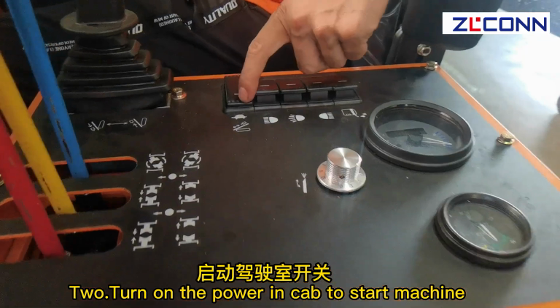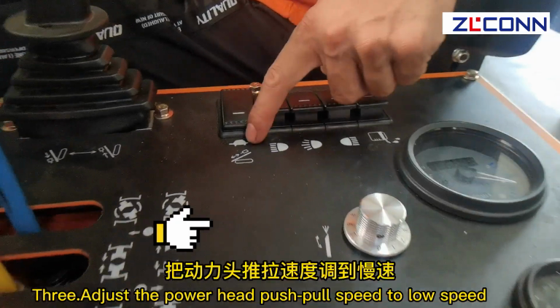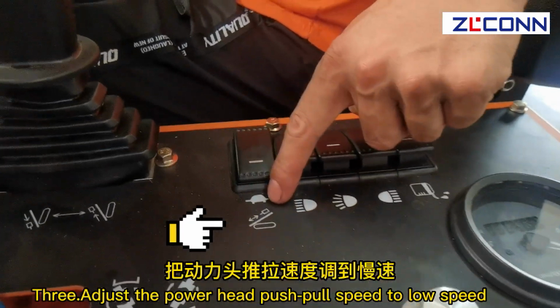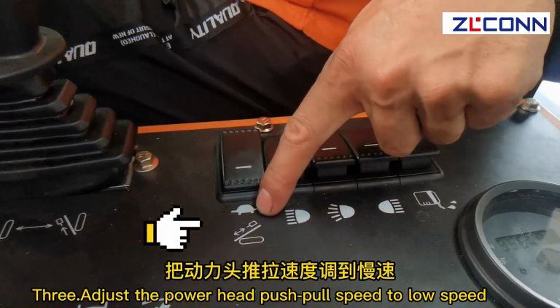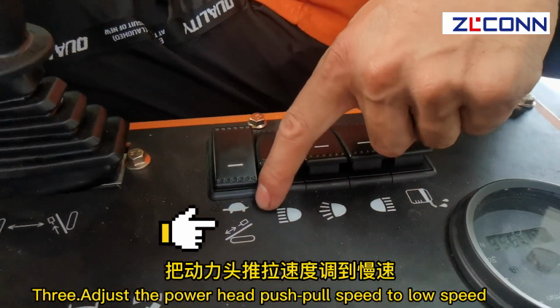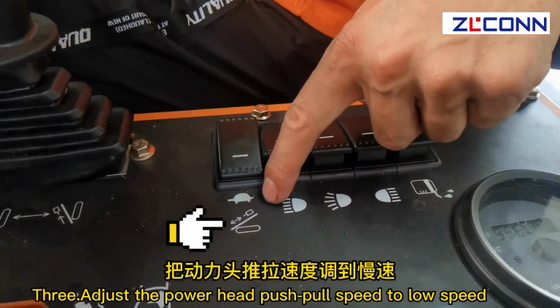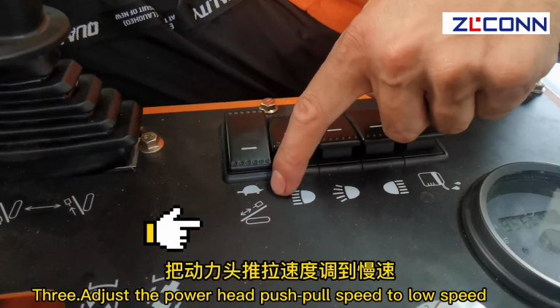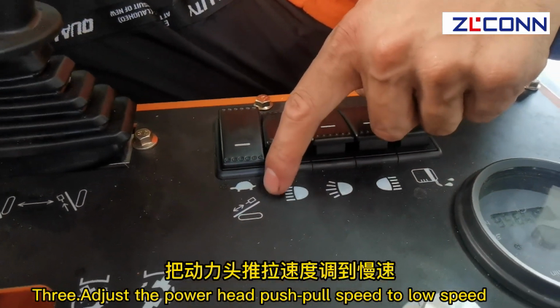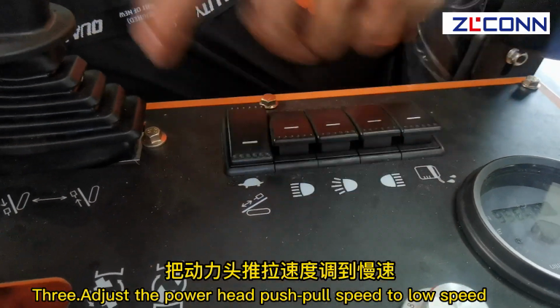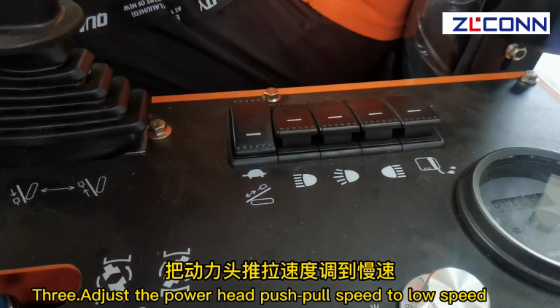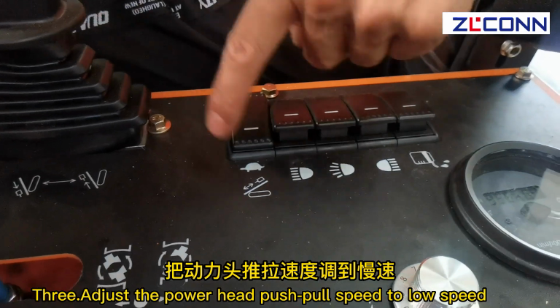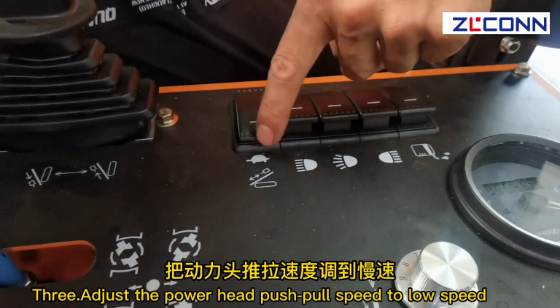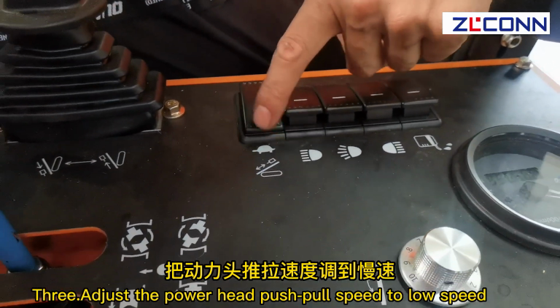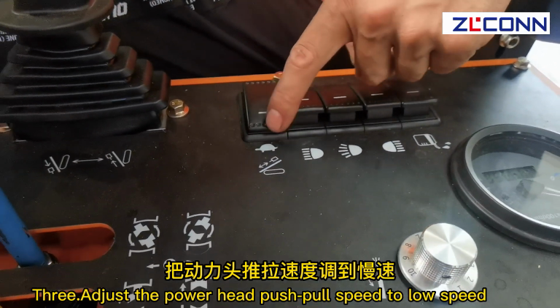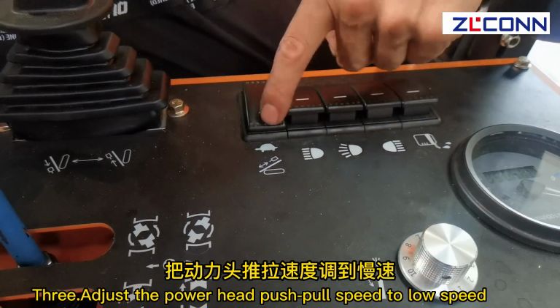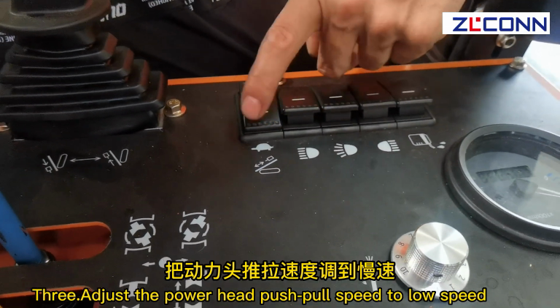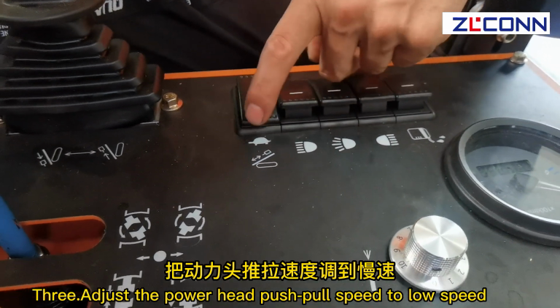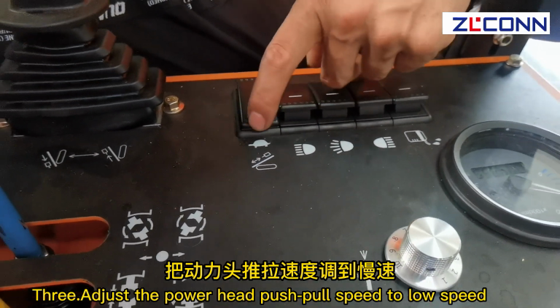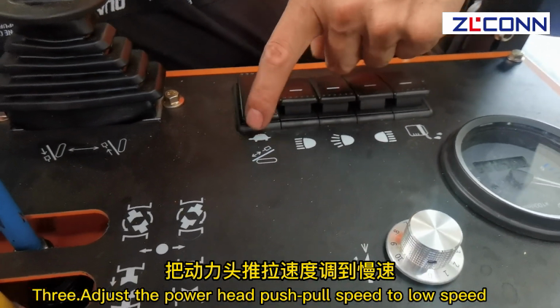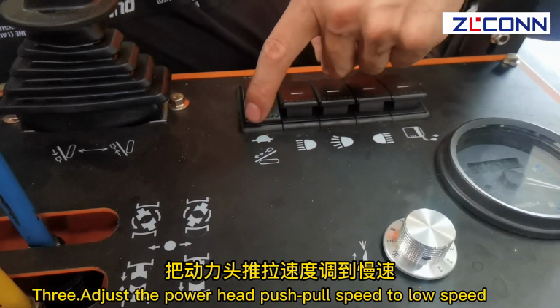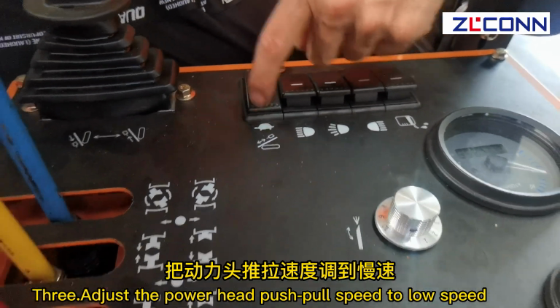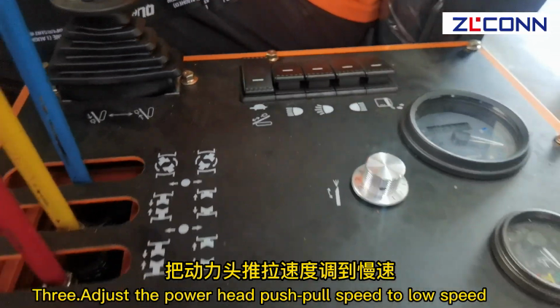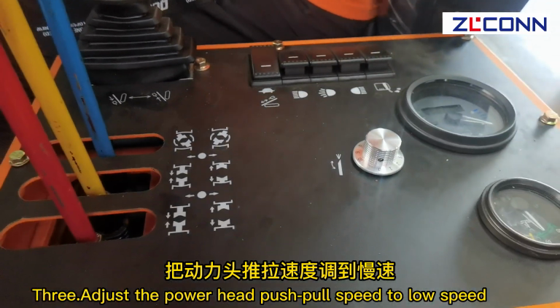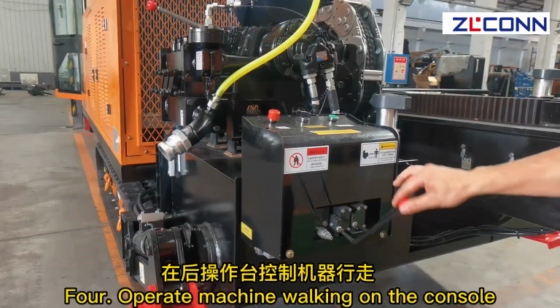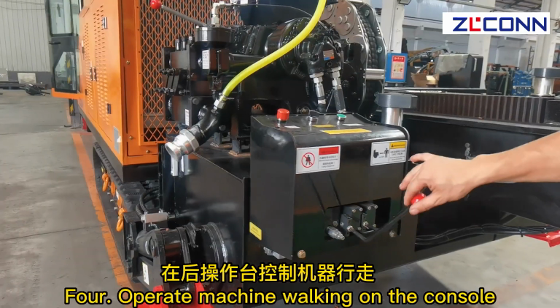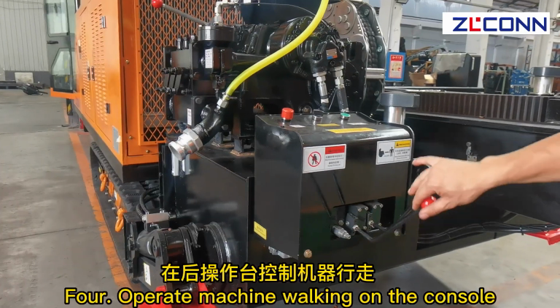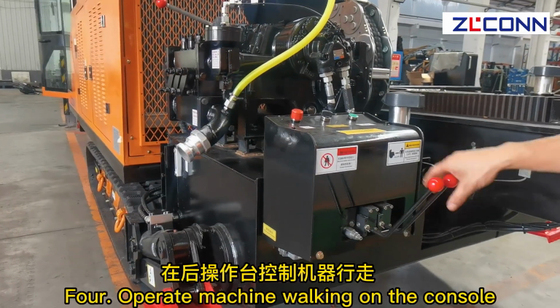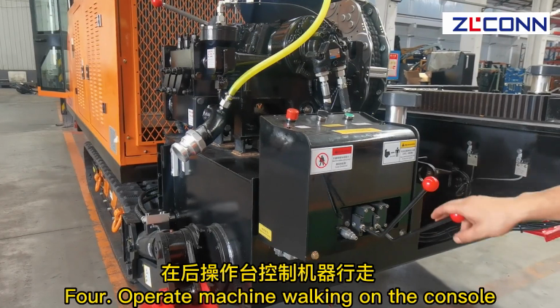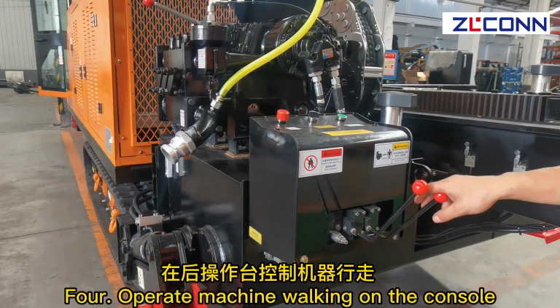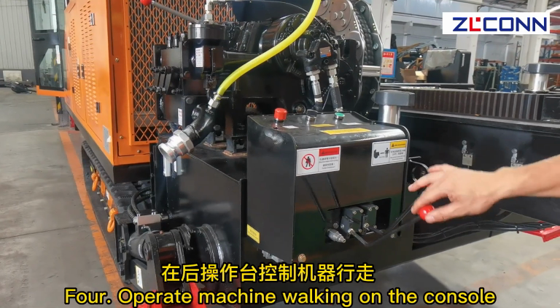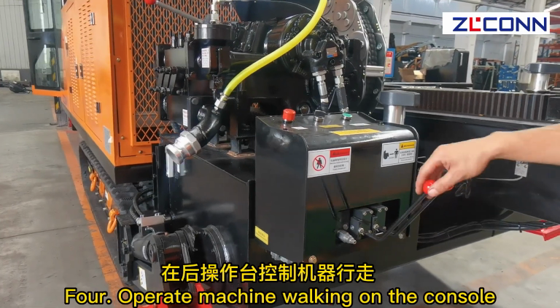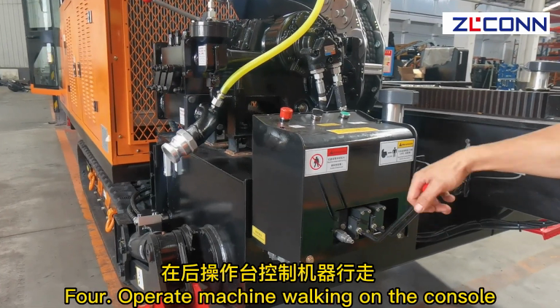Step 3: Adjust the power head push-pull speed to low speed. Step 4: Operate machine walking on the console.